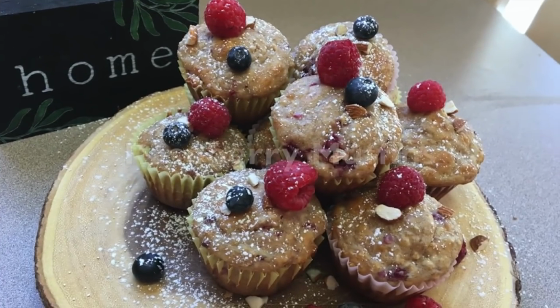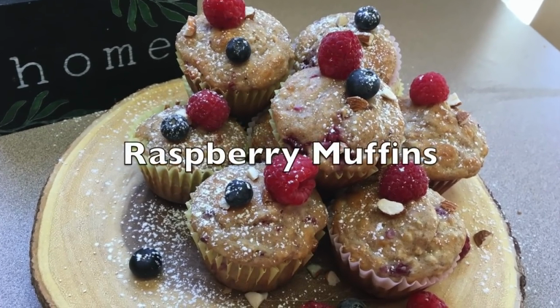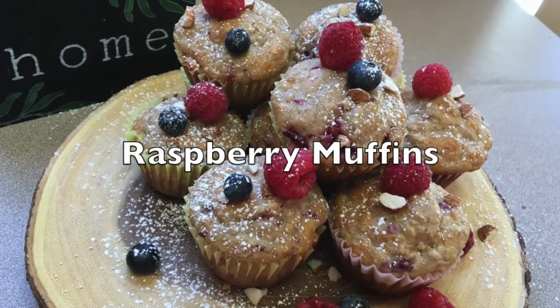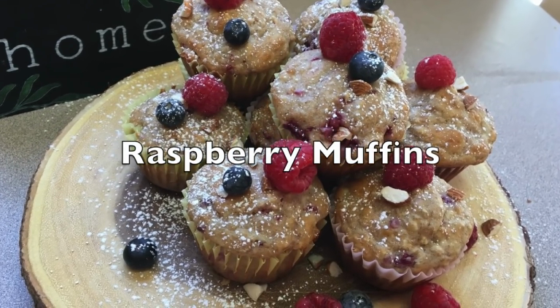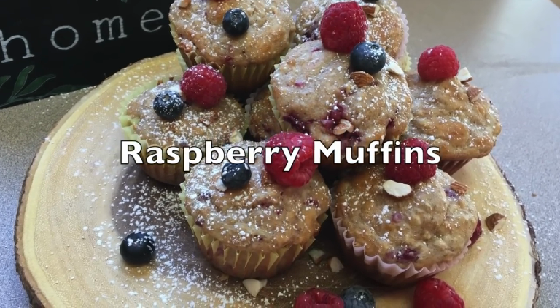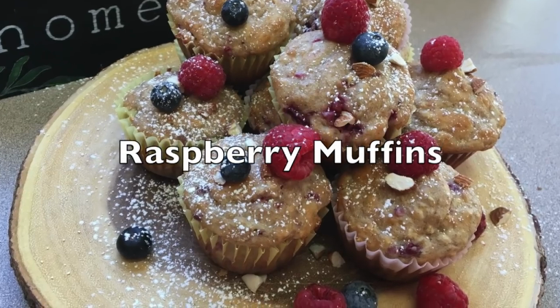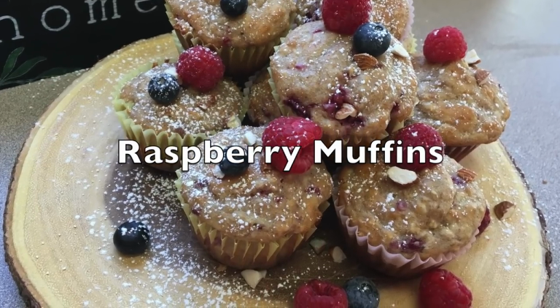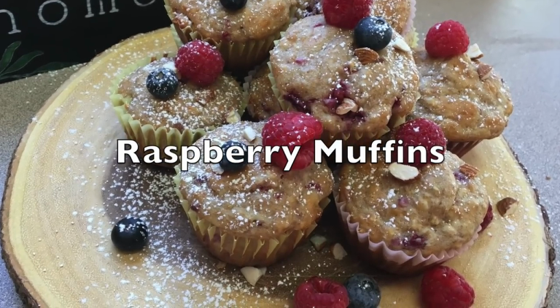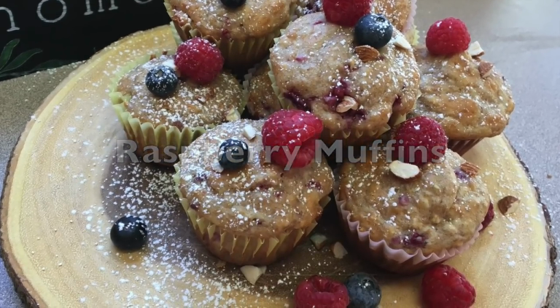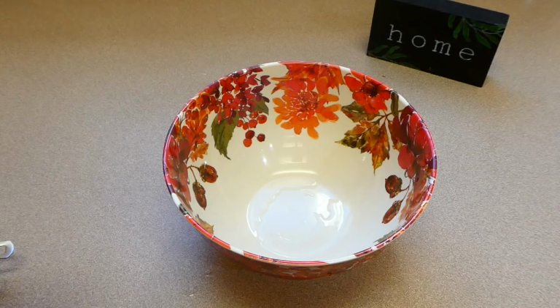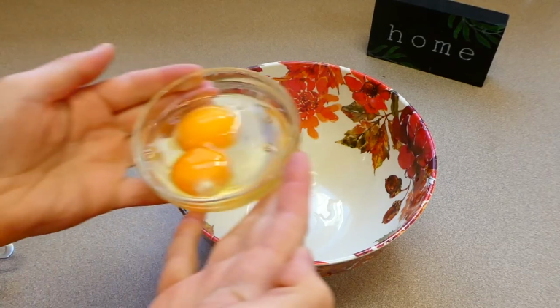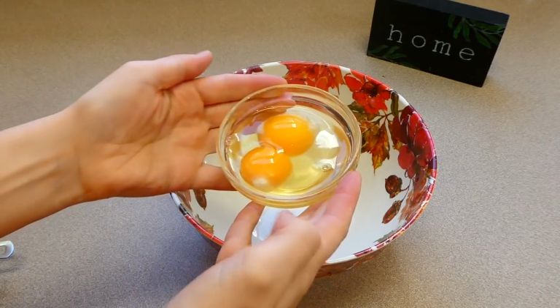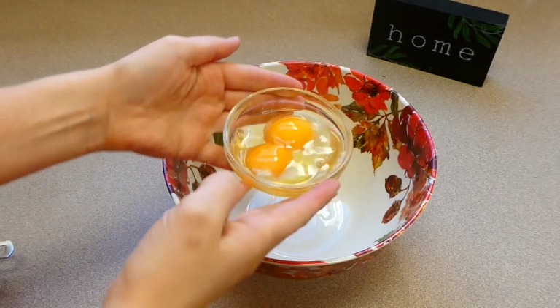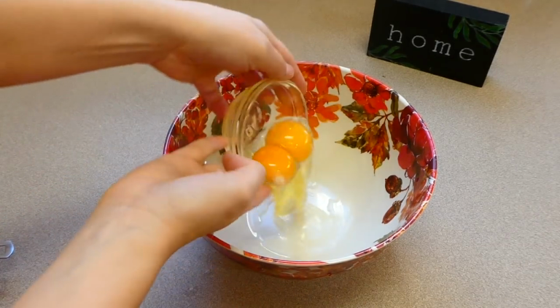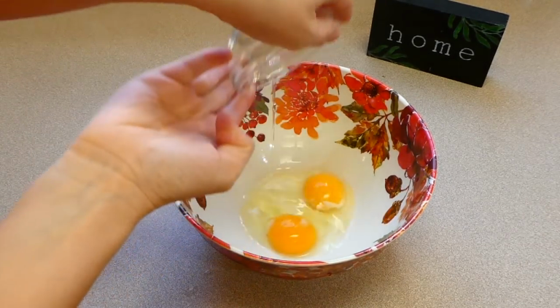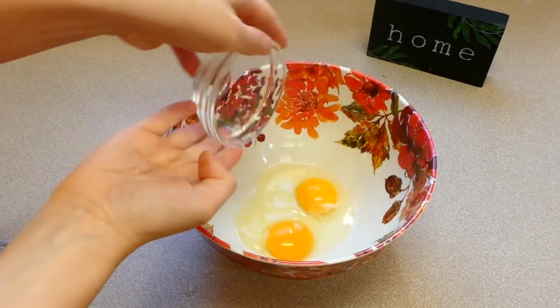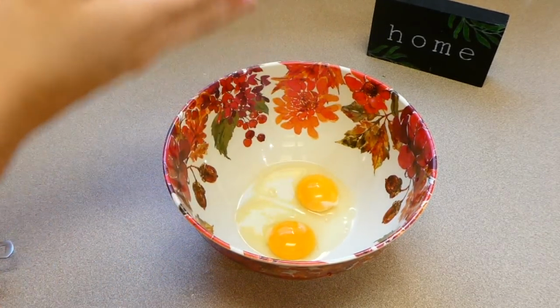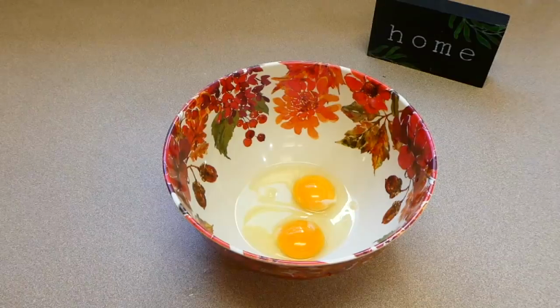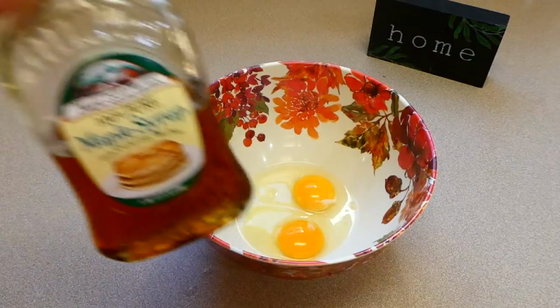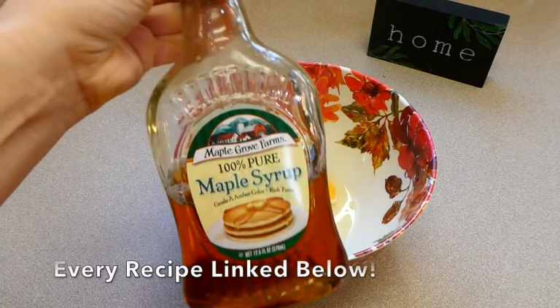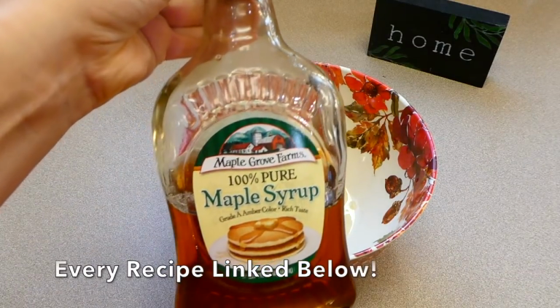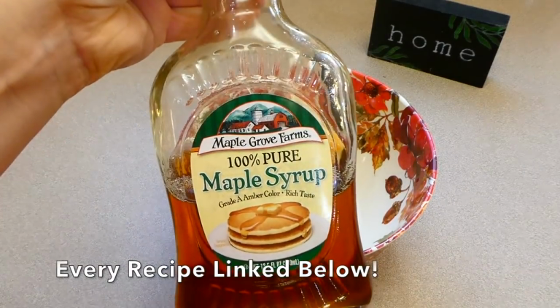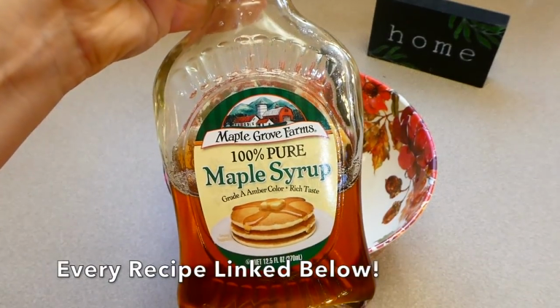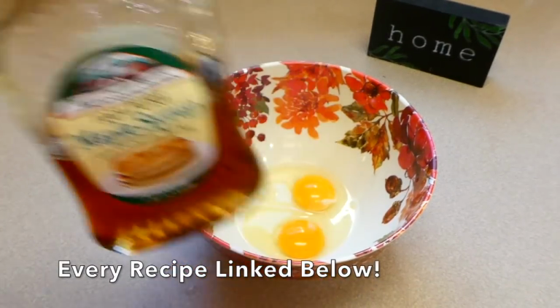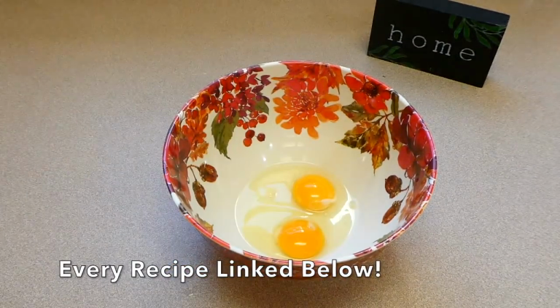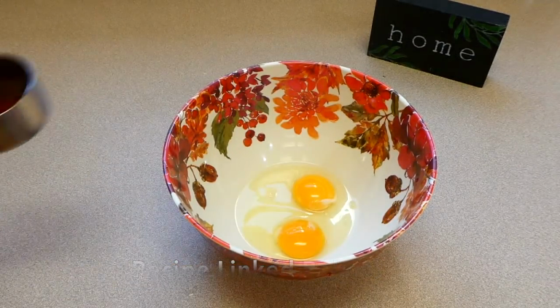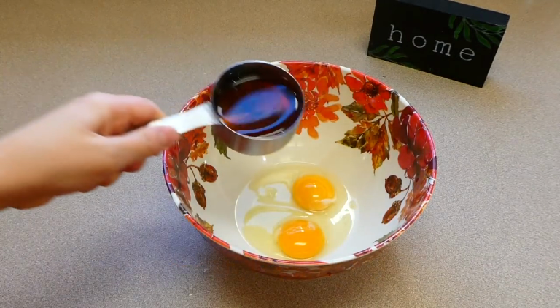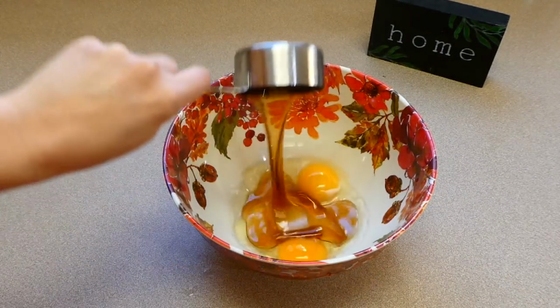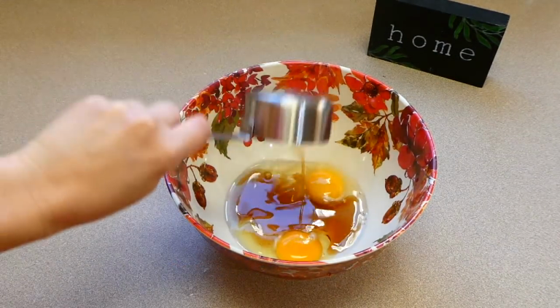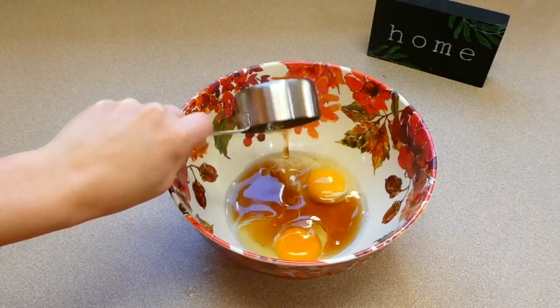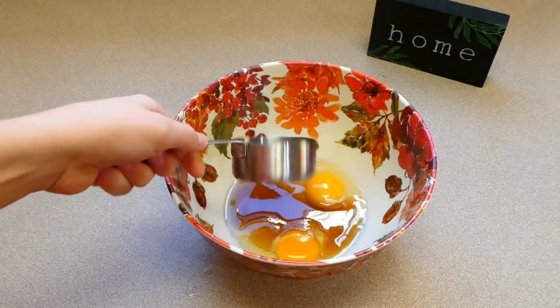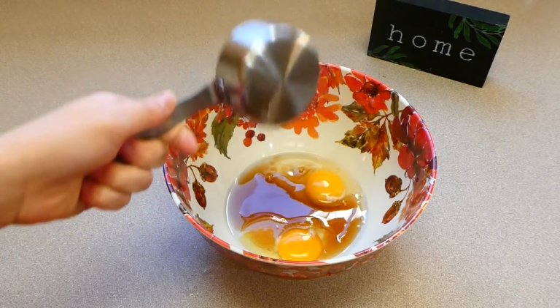We're going to start out by making these raspberry muffins. These muffins are so good — my little daughter especially loves them. To this bowl, I added in two eggs along with a half a cup of some maple syrup.